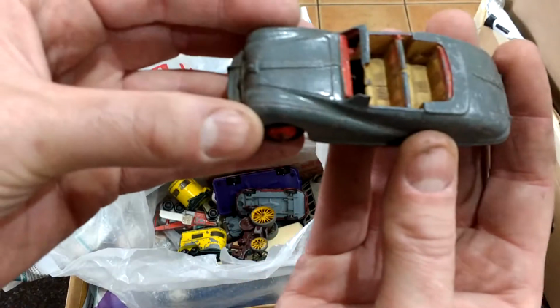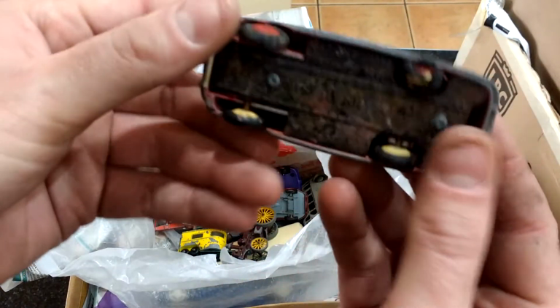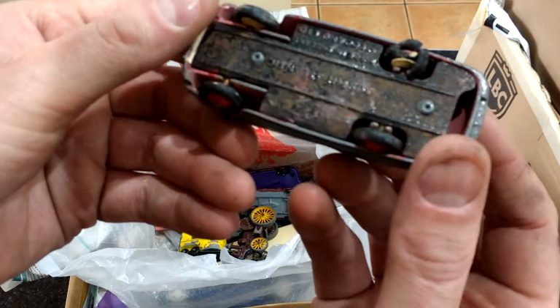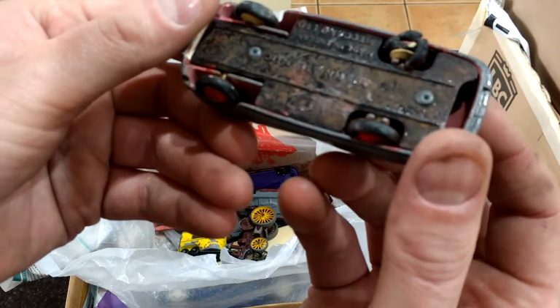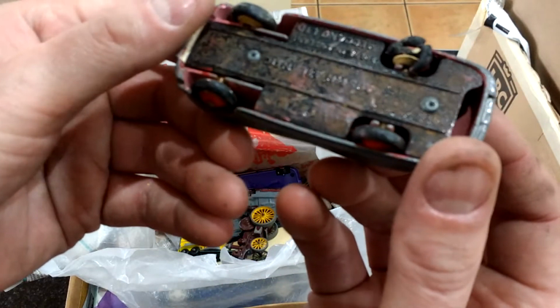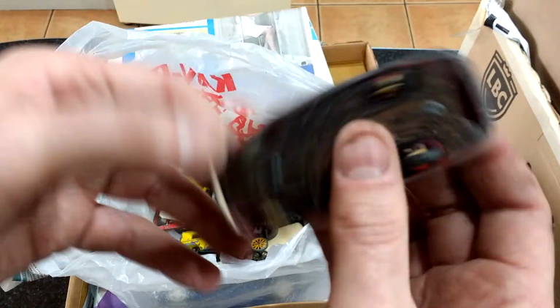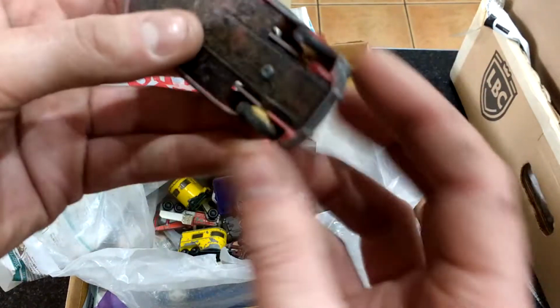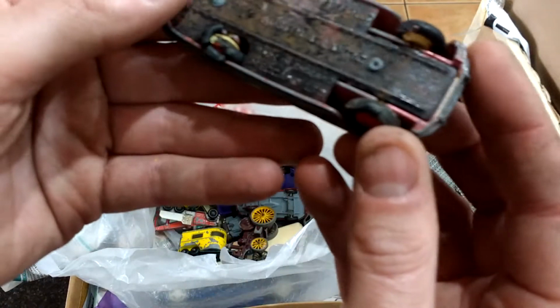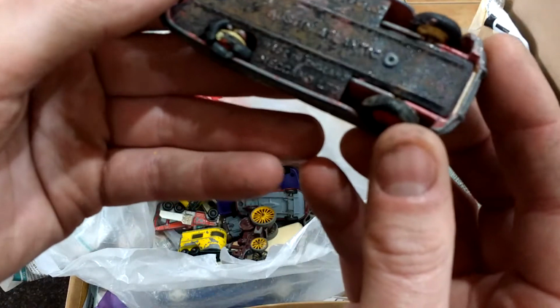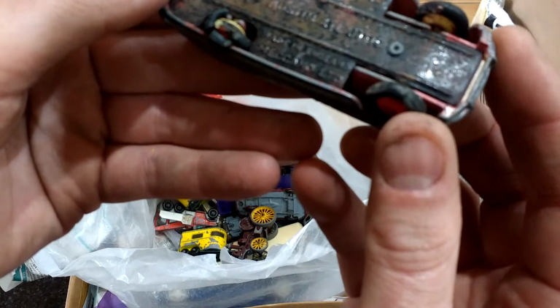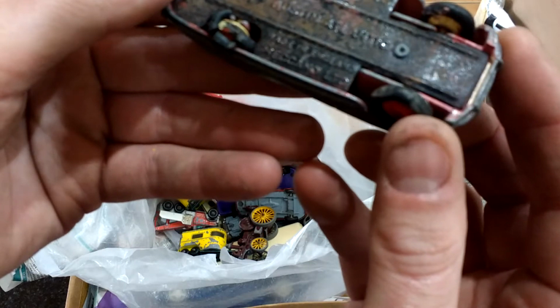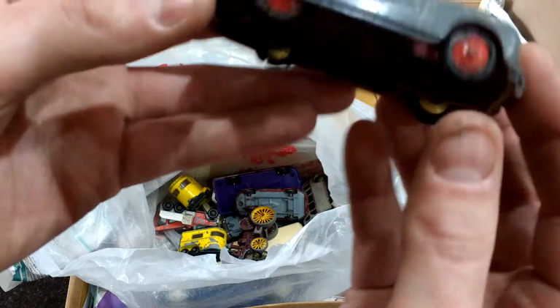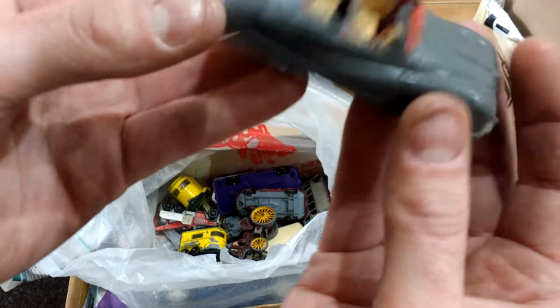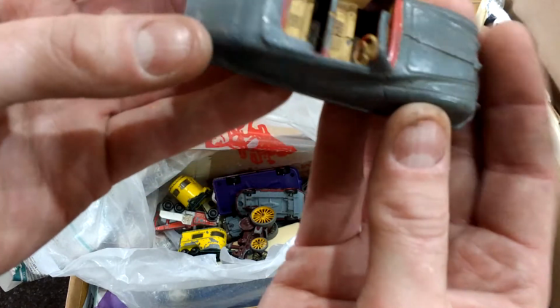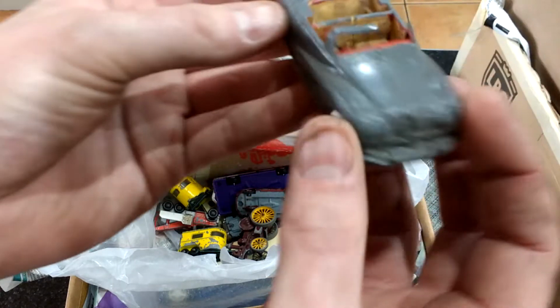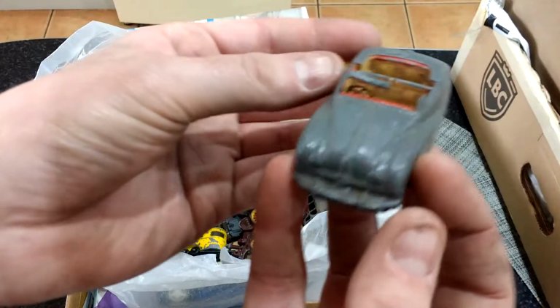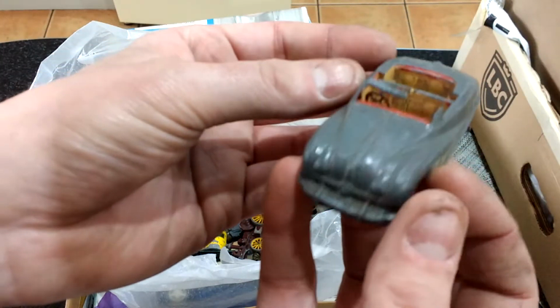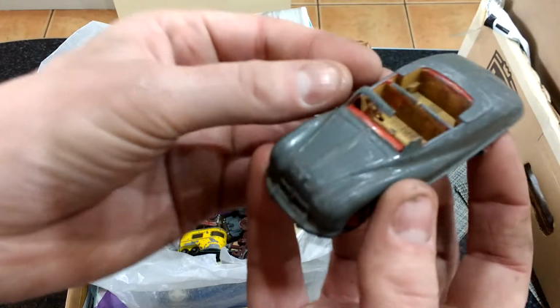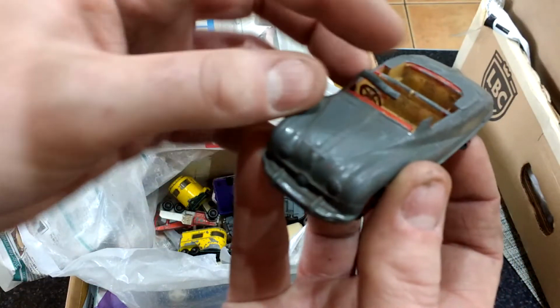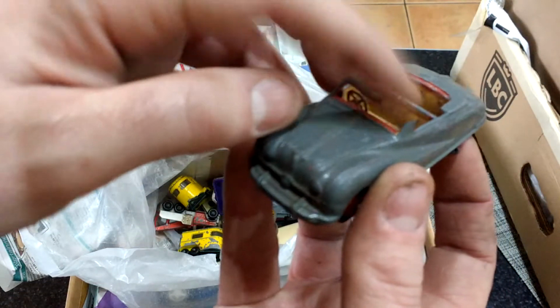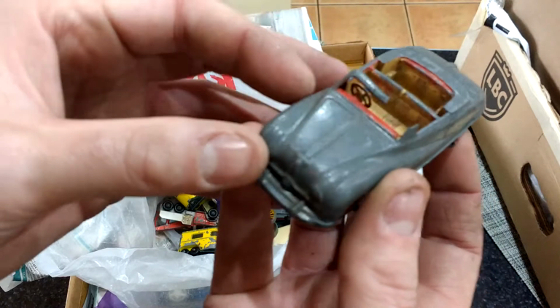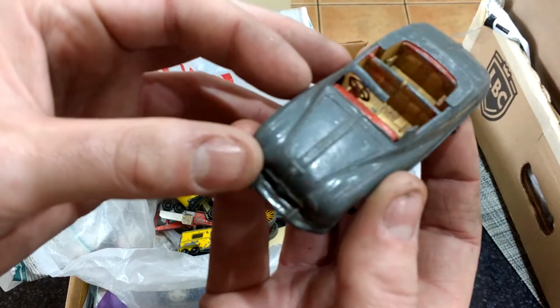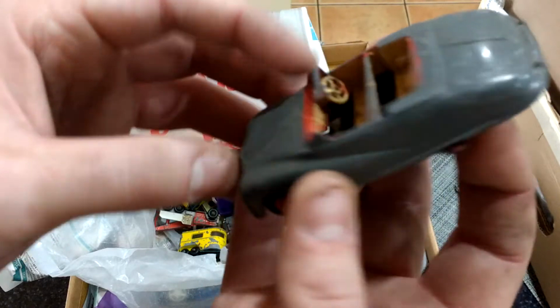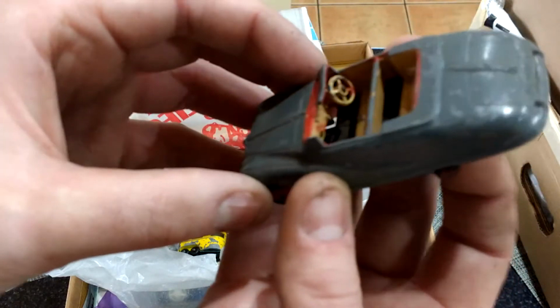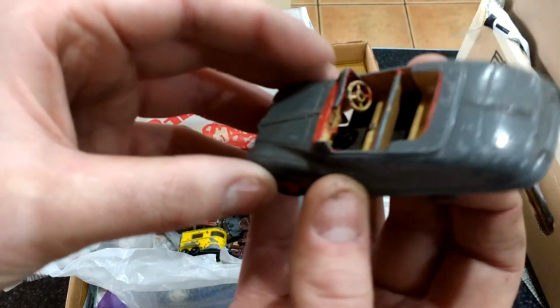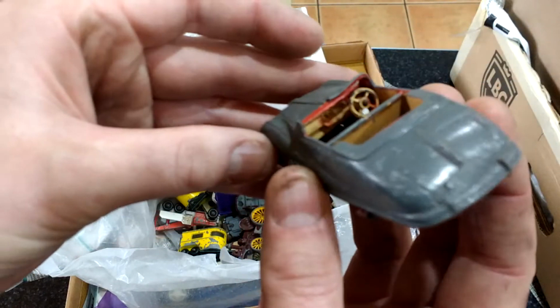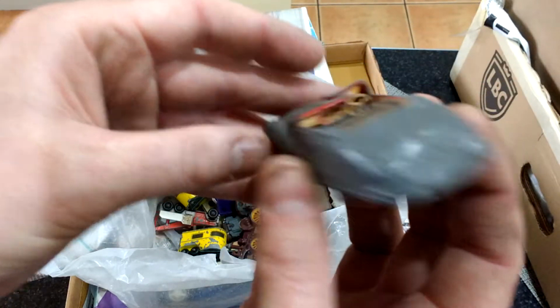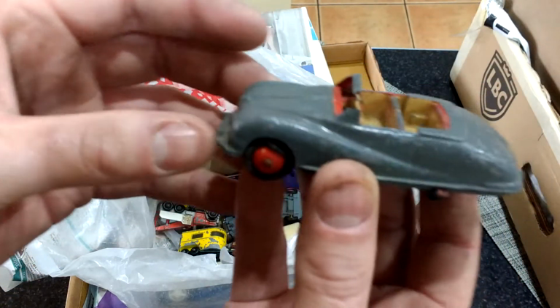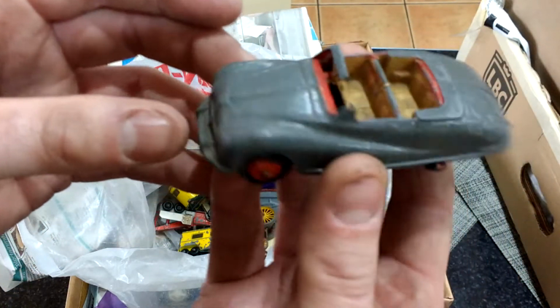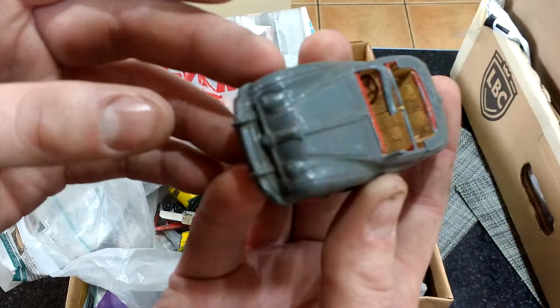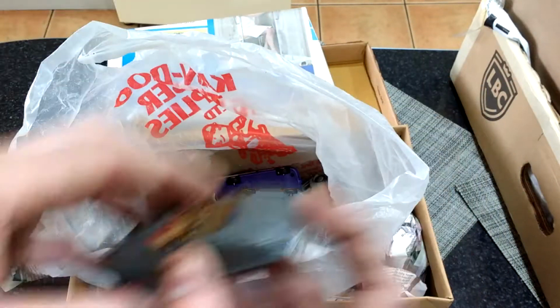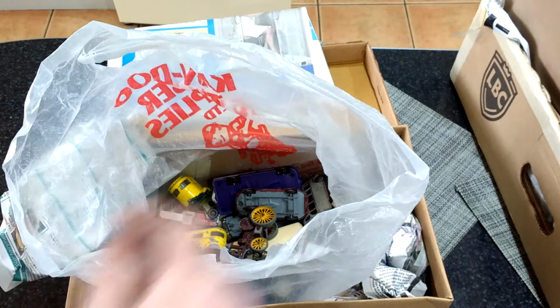Dinky Toys, very old one — in fact it's that rusted. Austin Atlantic, very old one. It's a shame that's bust, still got the steering wheel in it though, but absolutely no paint left on it.